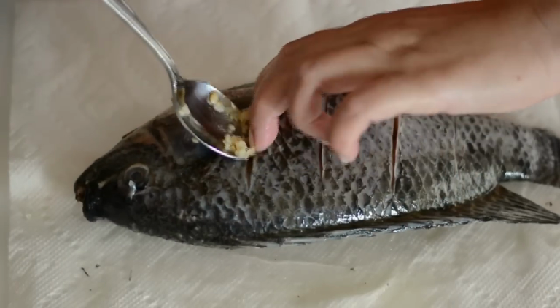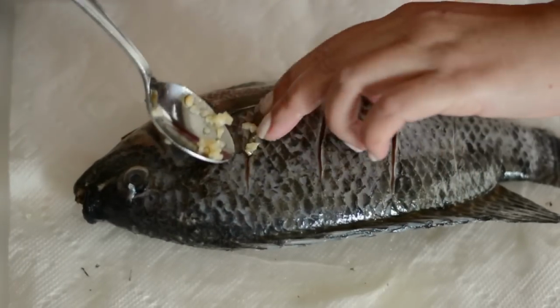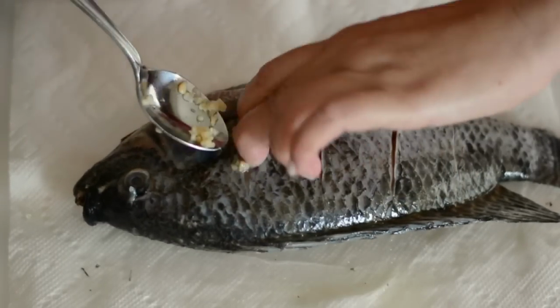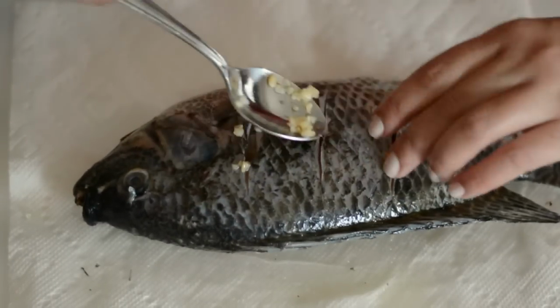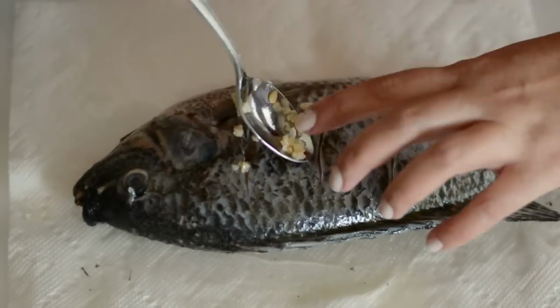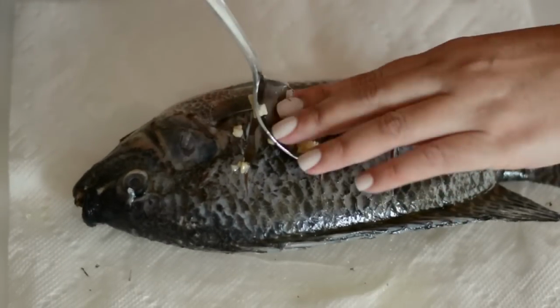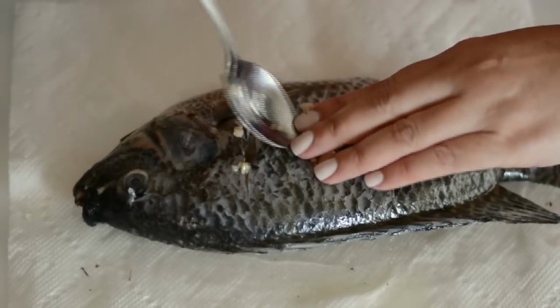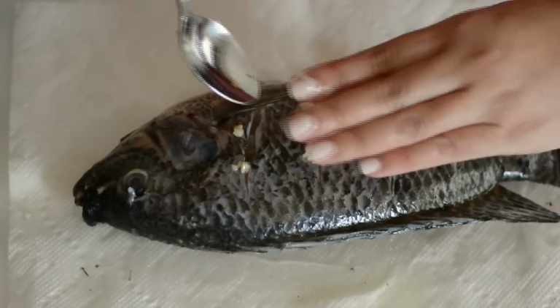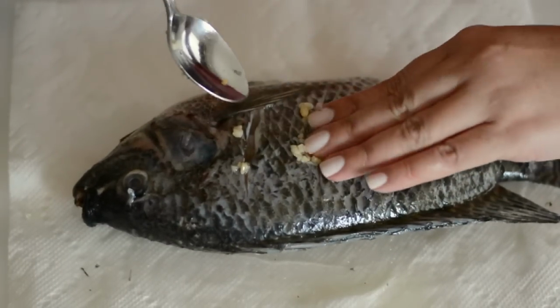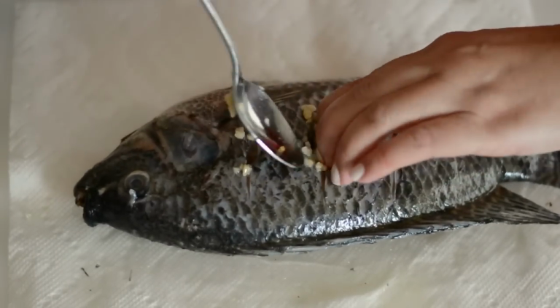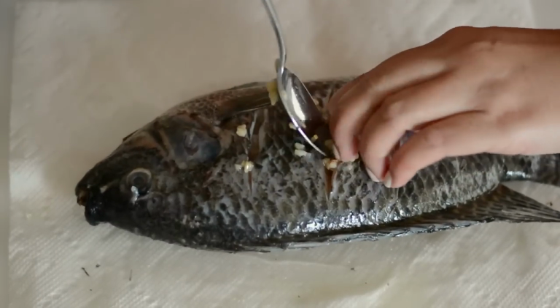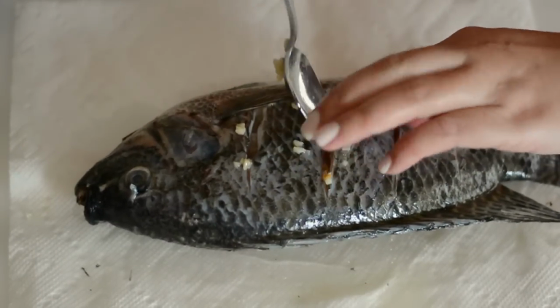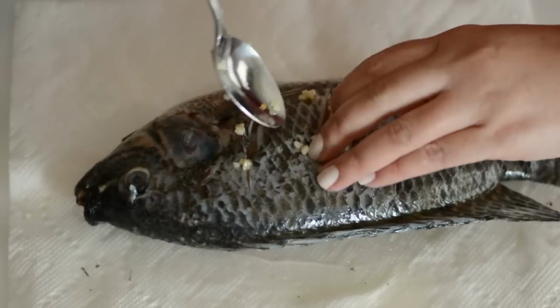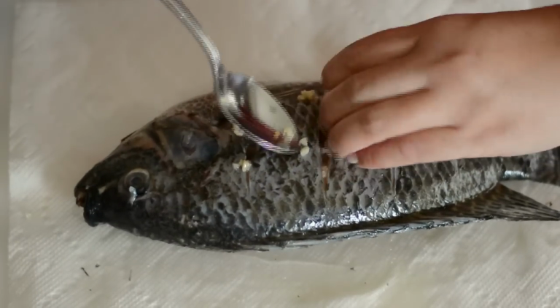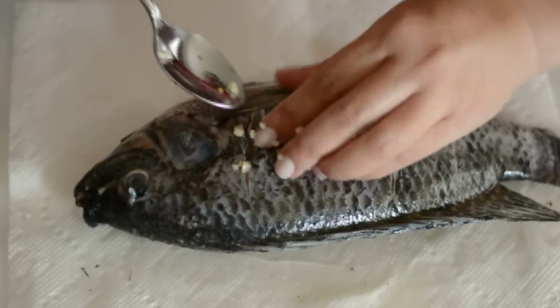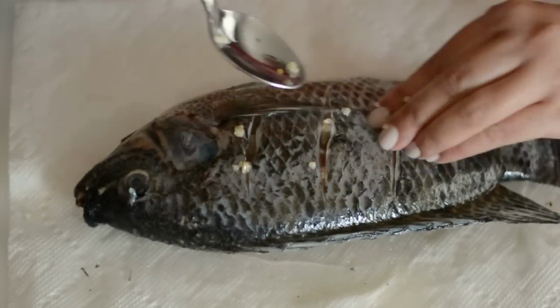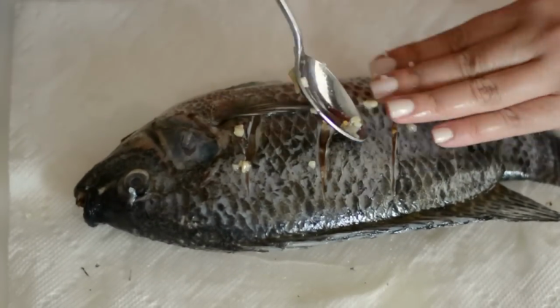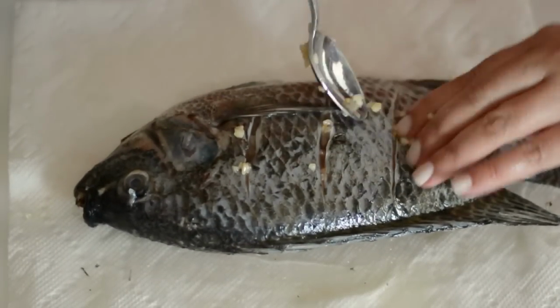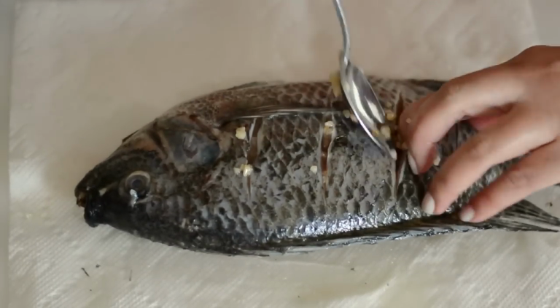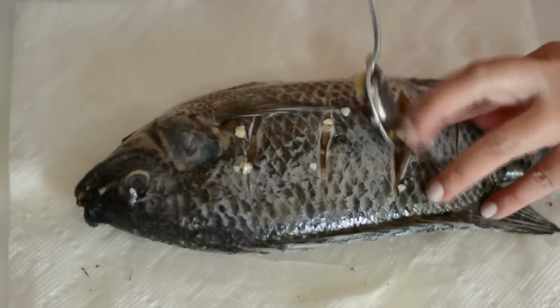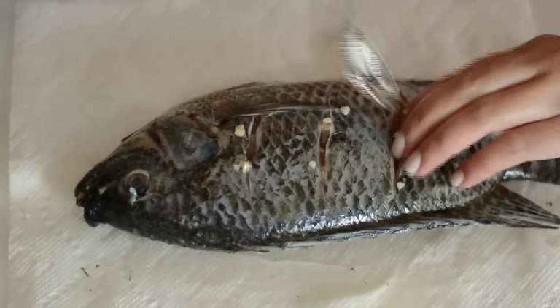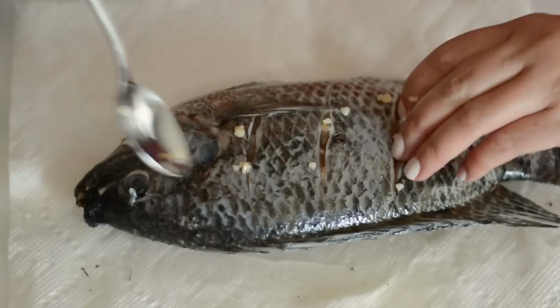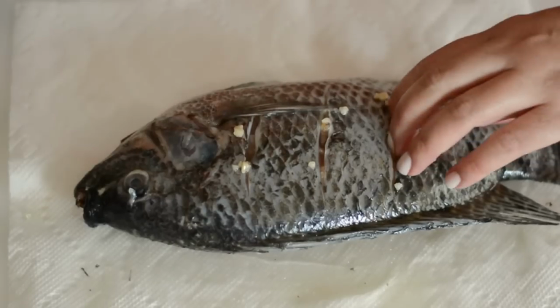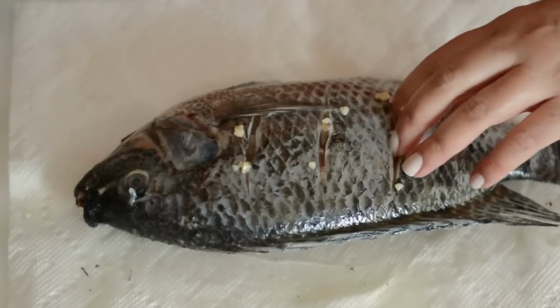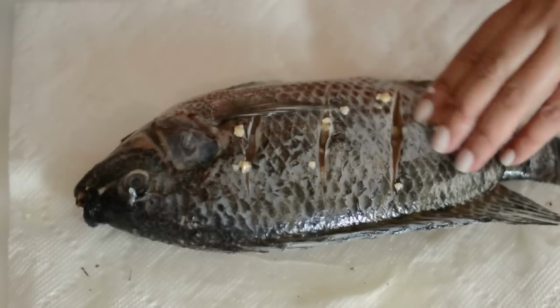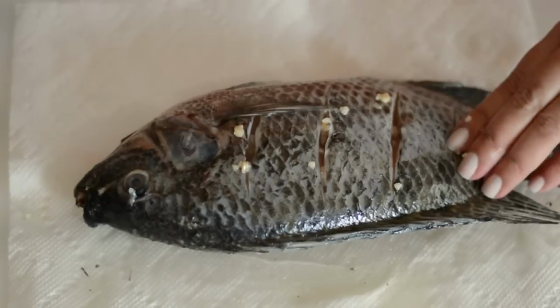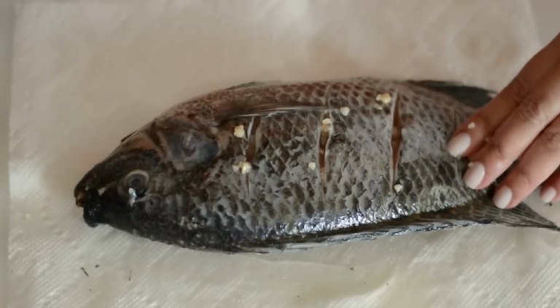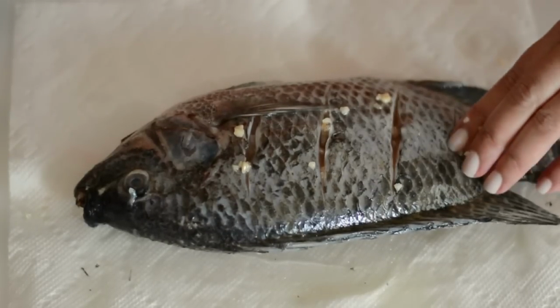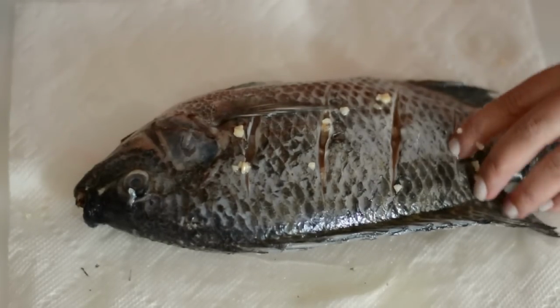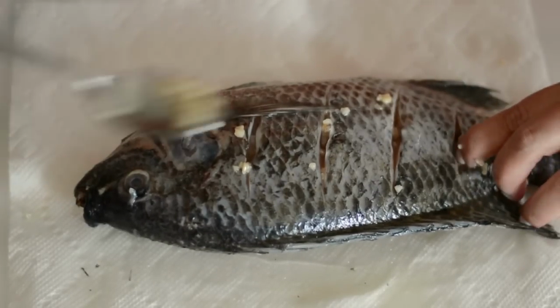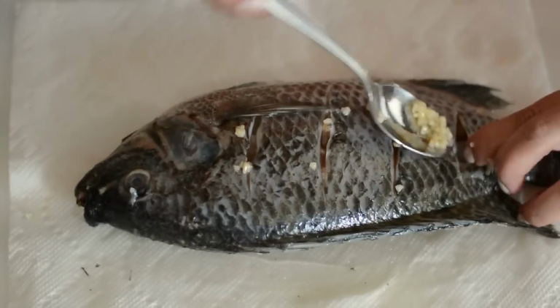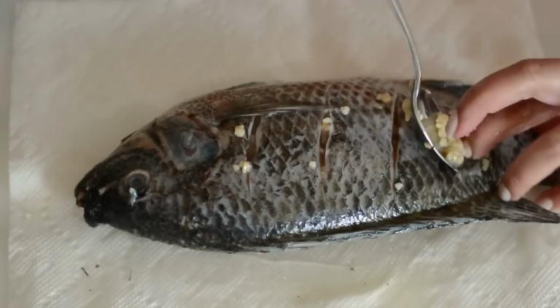Then we're gonna add a little bit of chopped garlic — you can also use garlic paste as well. Again, we're gonna make sure that all of those cuts are seasoned well.